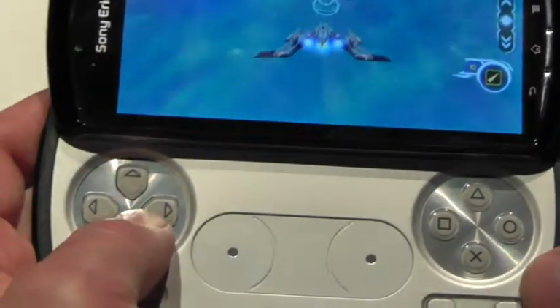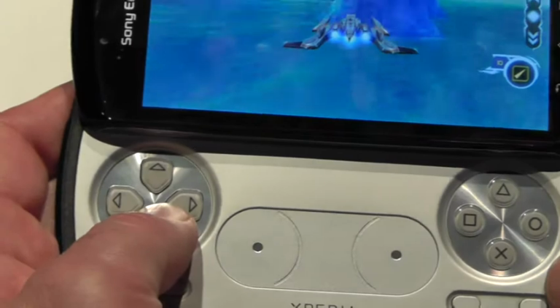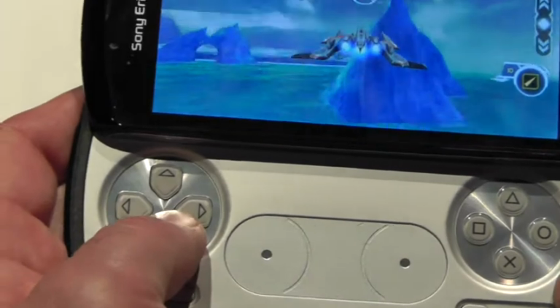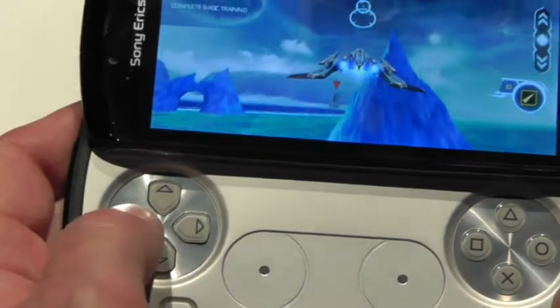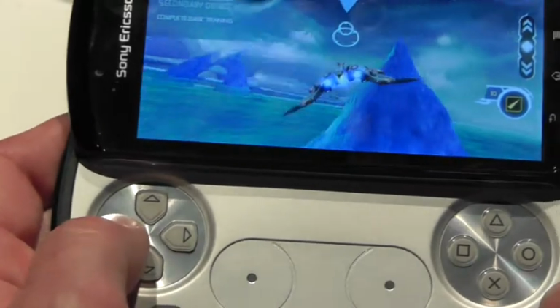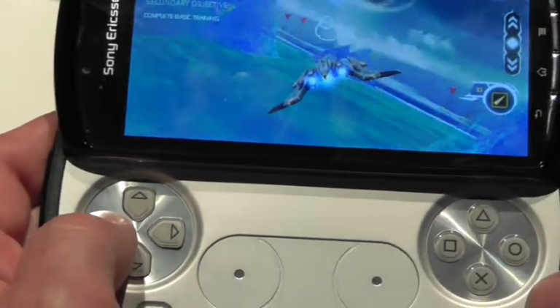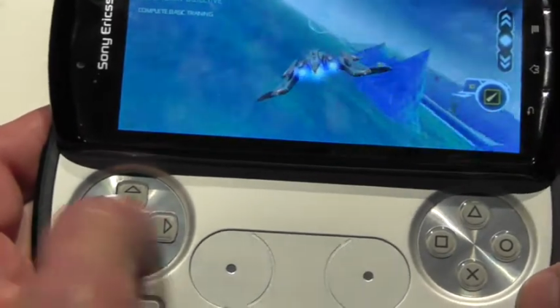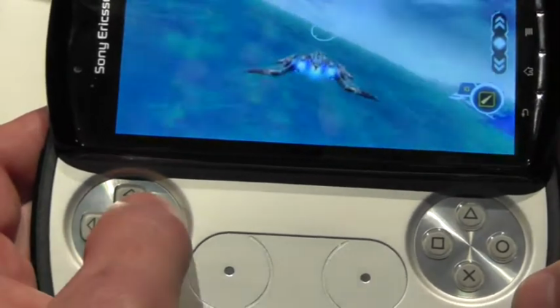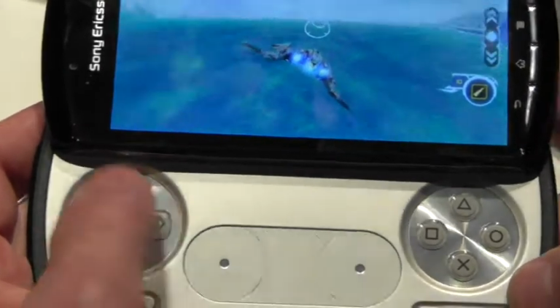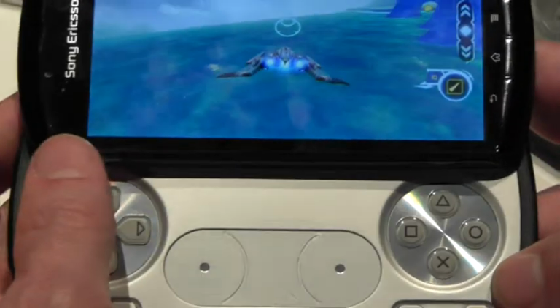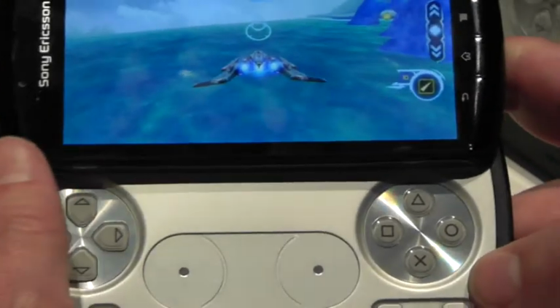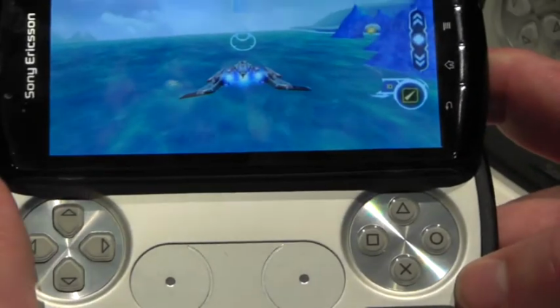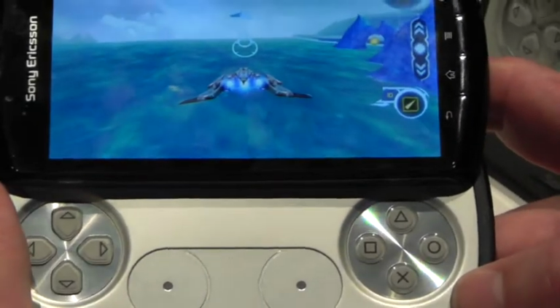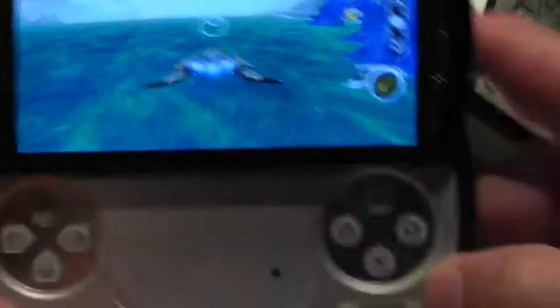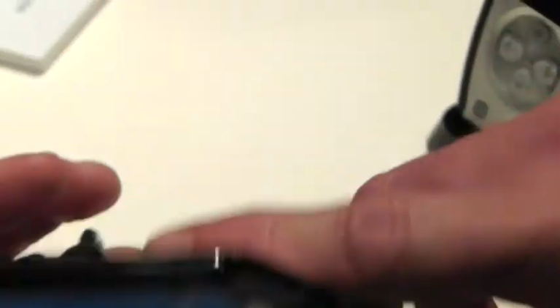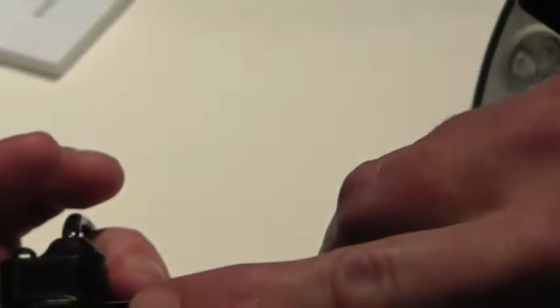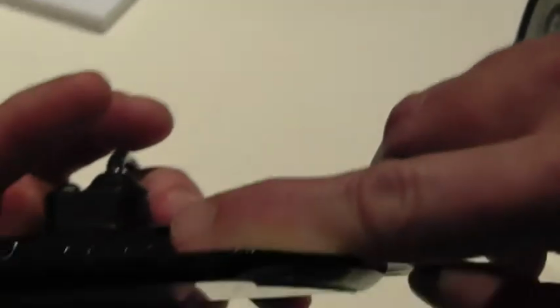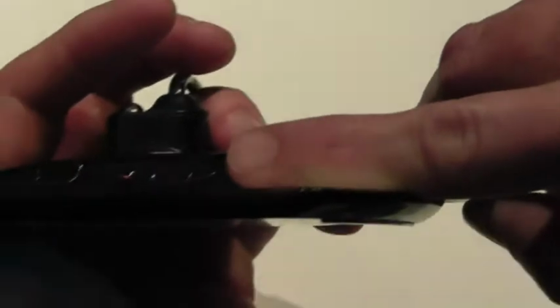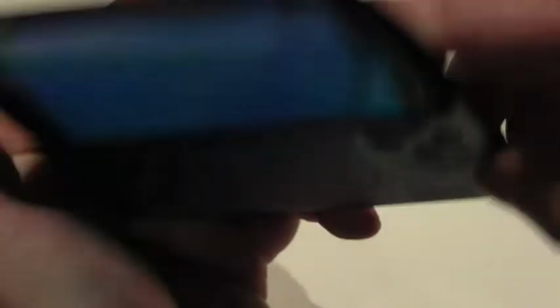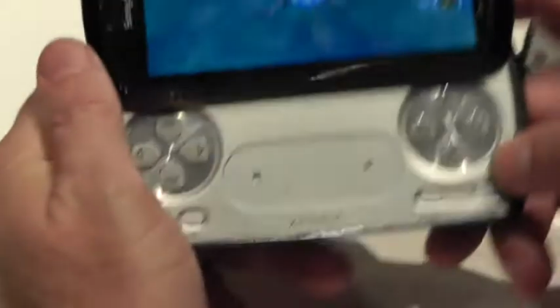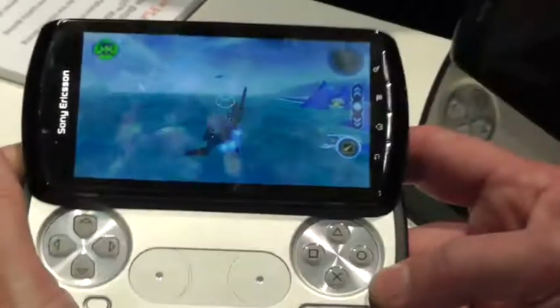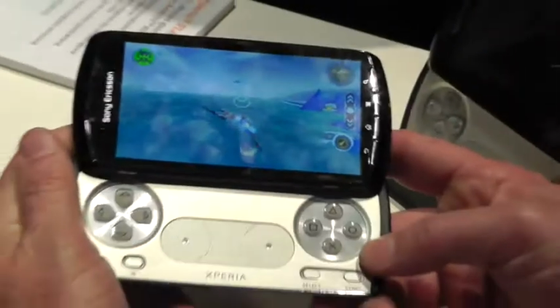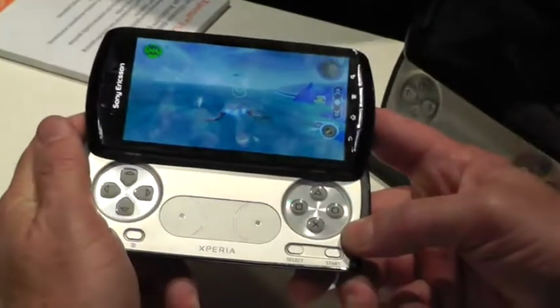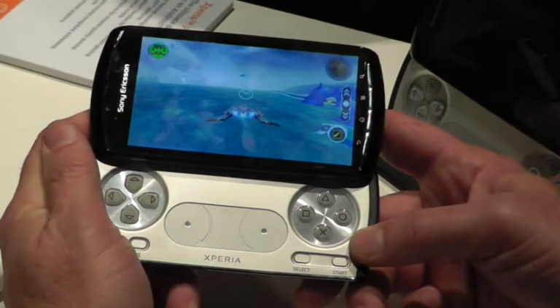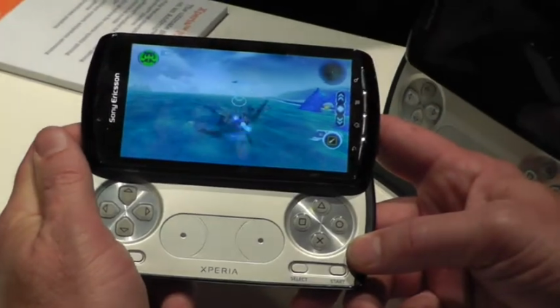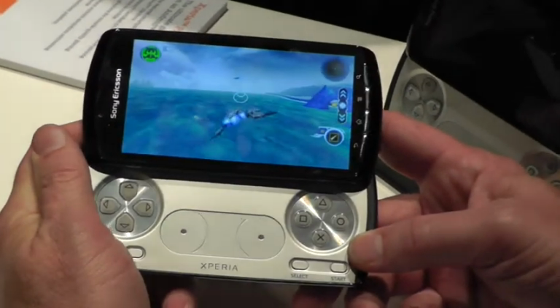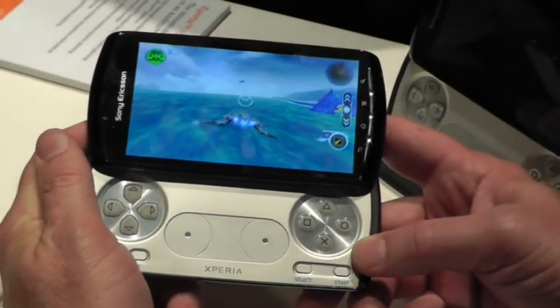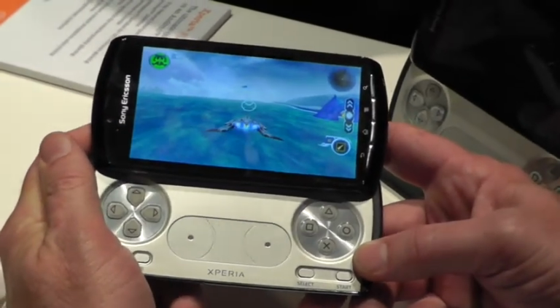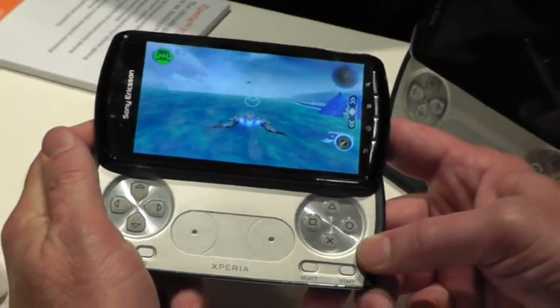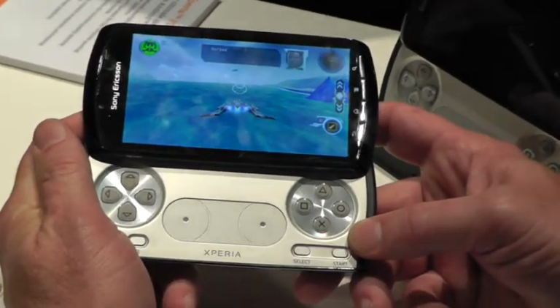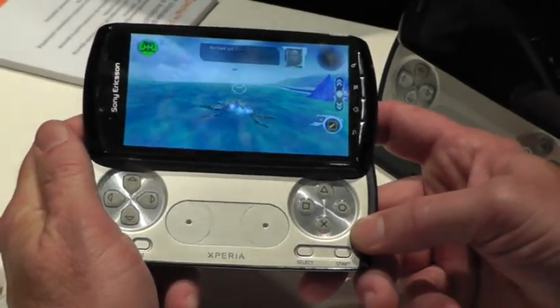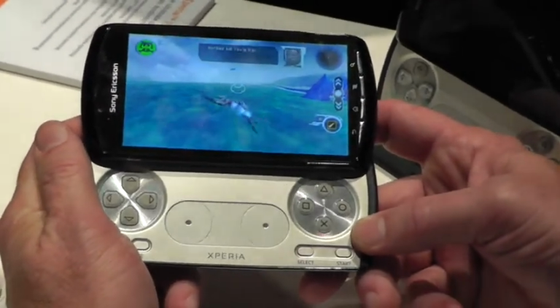I can climb, I can dive, move left or right. I can even use the shoulder buttons that are here and spin if I want to, to evade other spaceships that are trying to attack me.